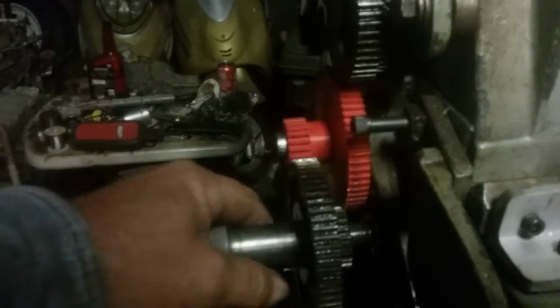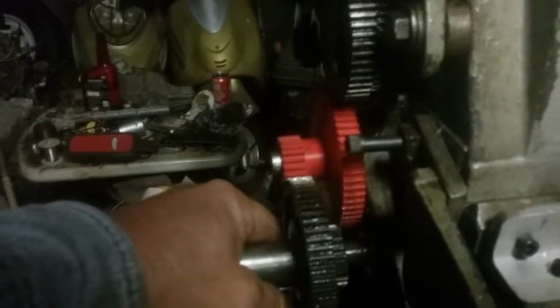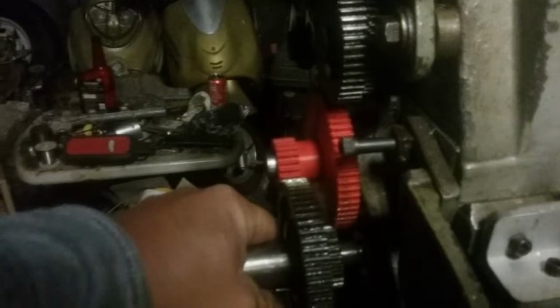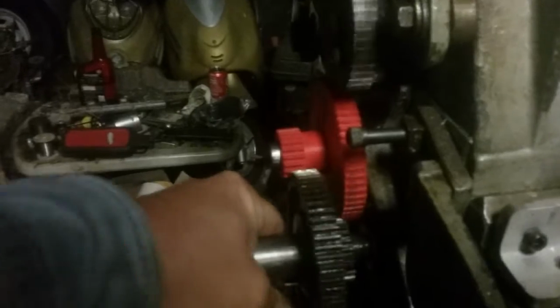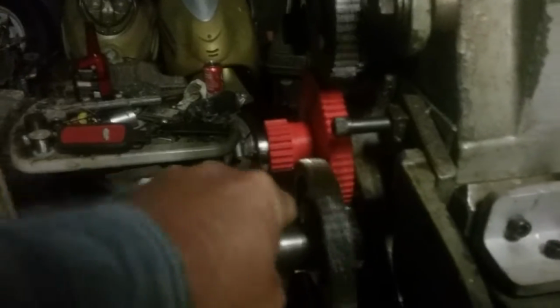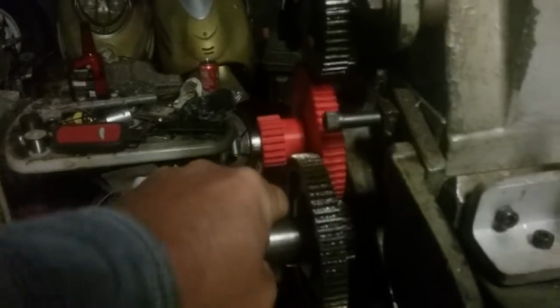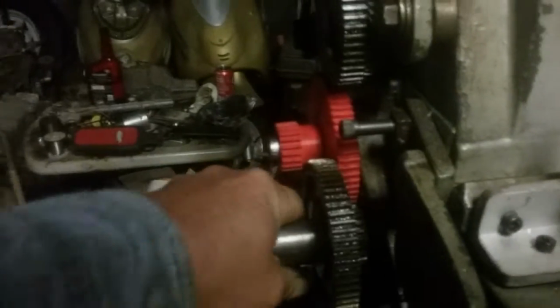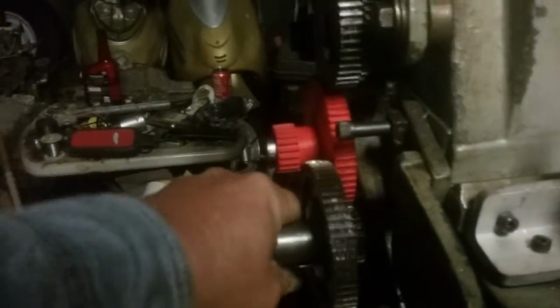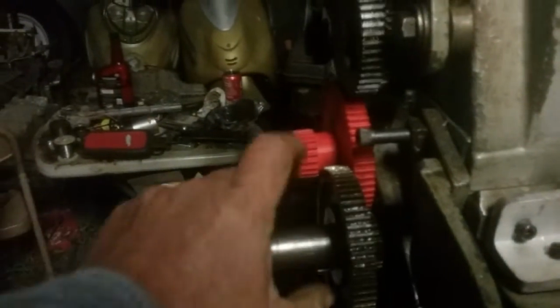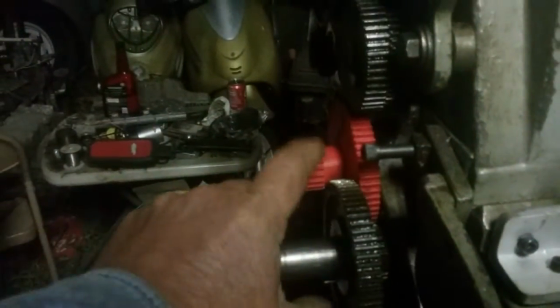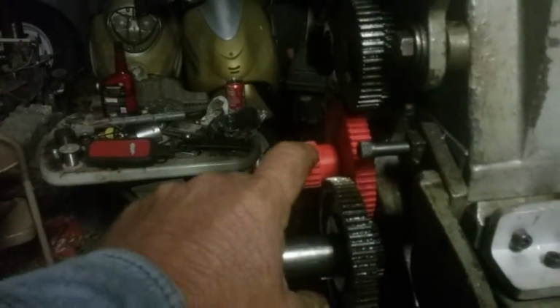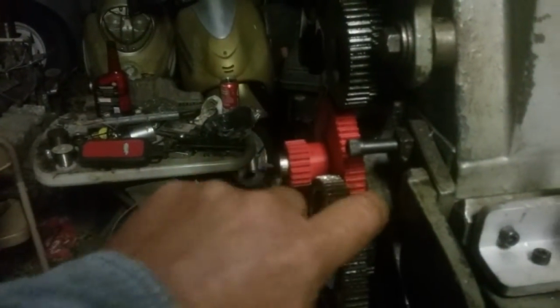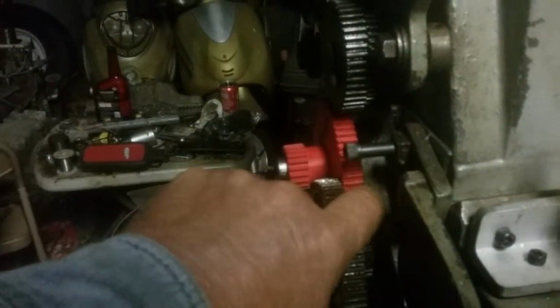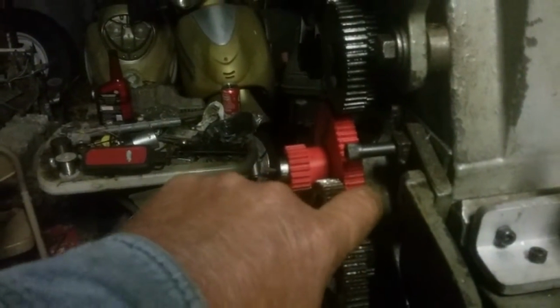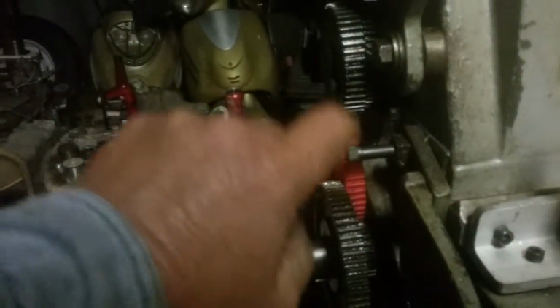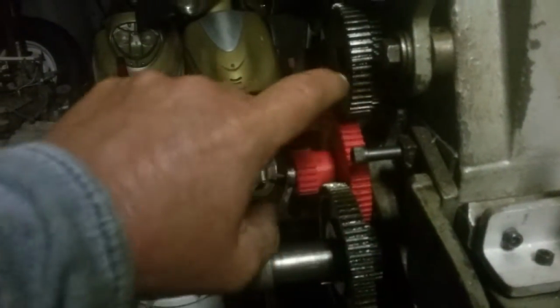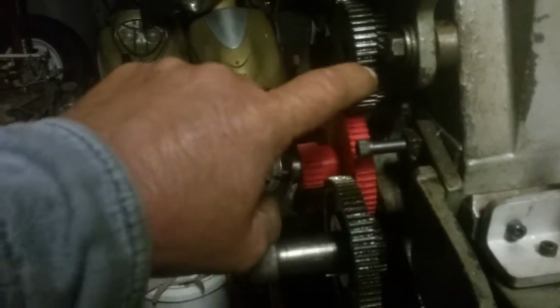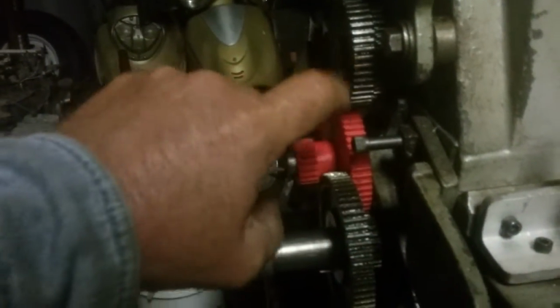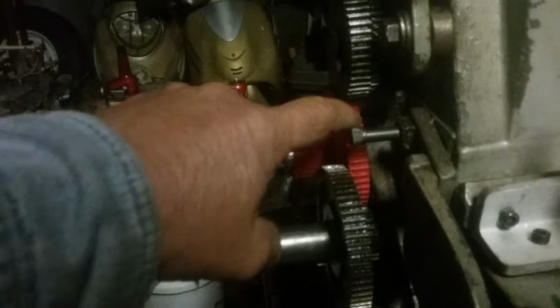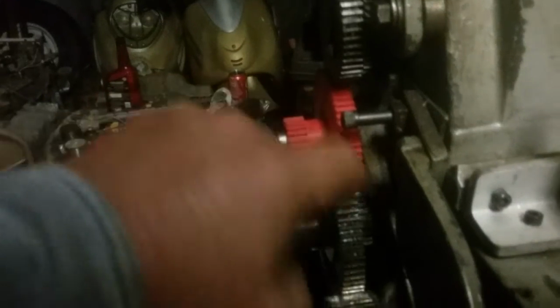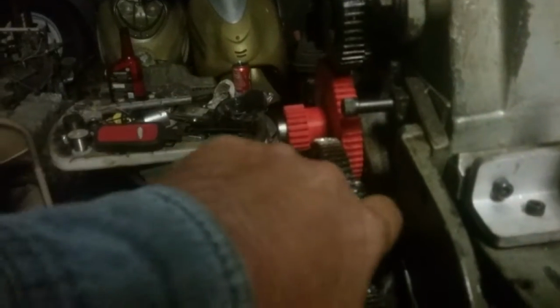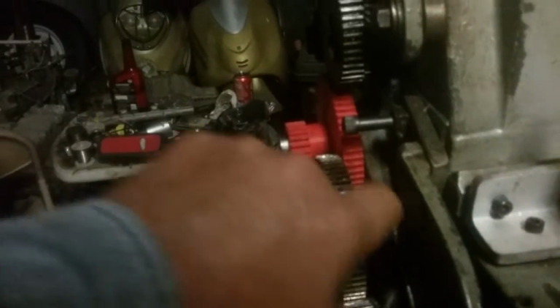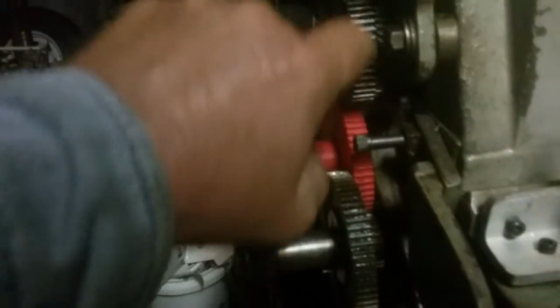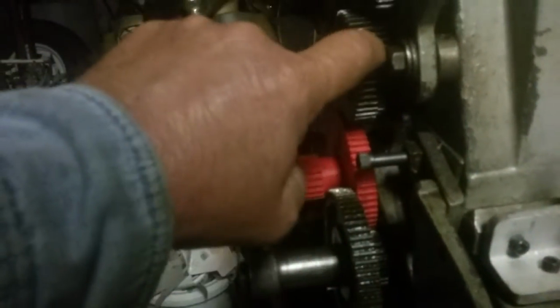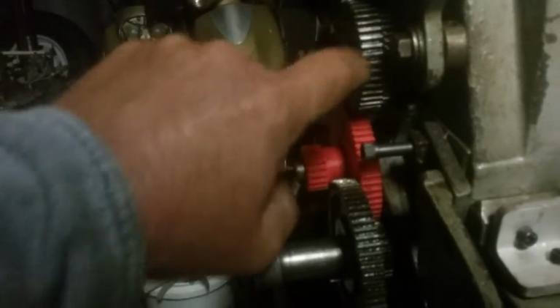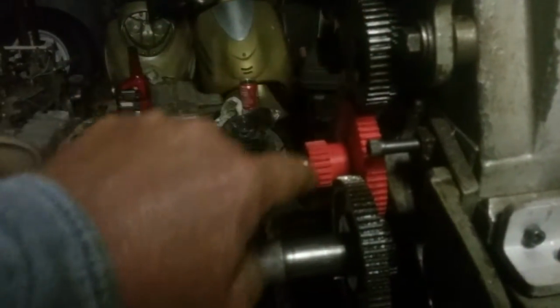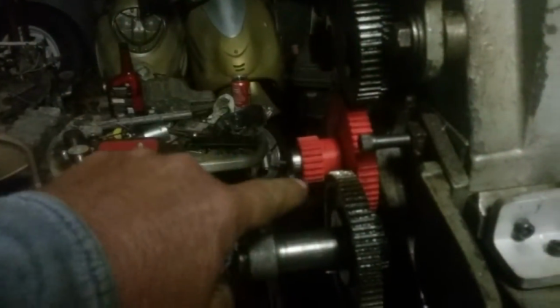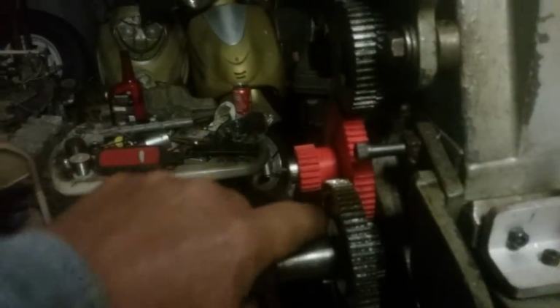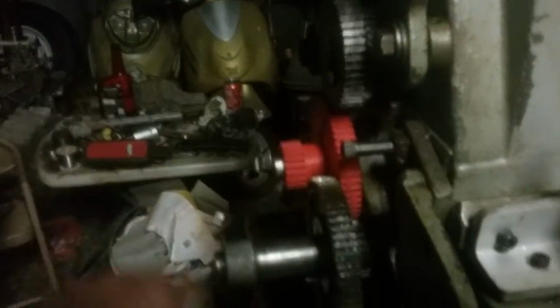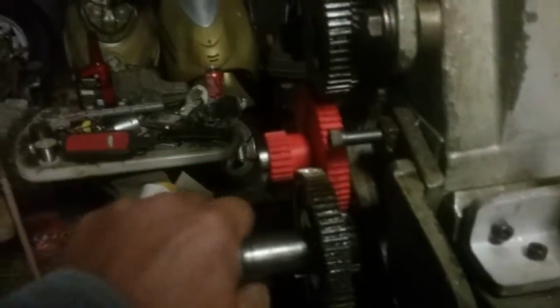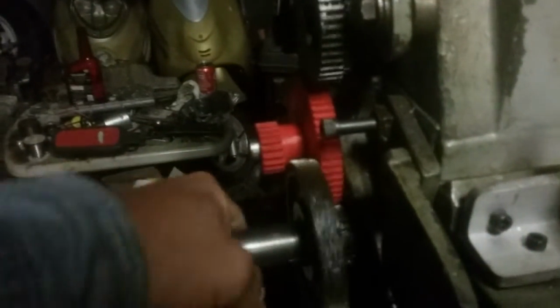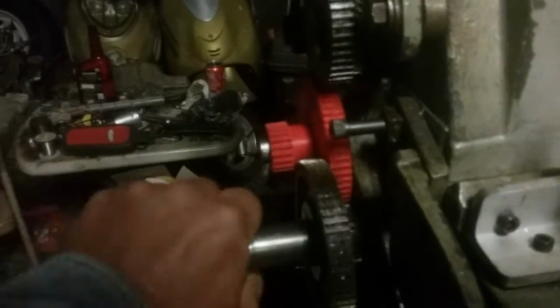And when I move it back, this isn't being used — this is being used. And this is going from here to here to here, instead of from here to here to here. It's very complex.